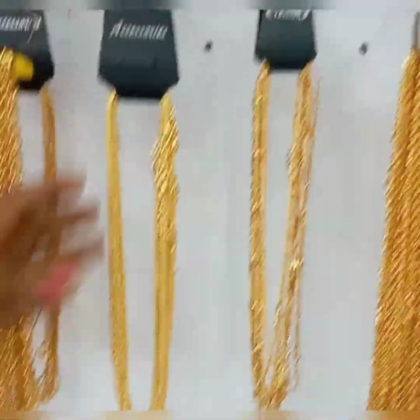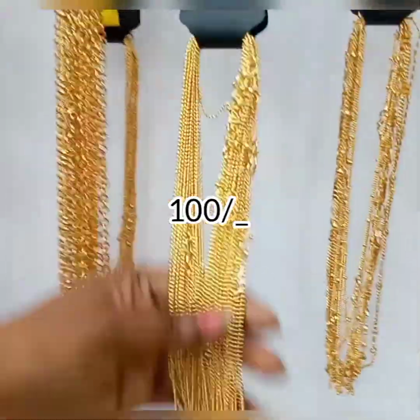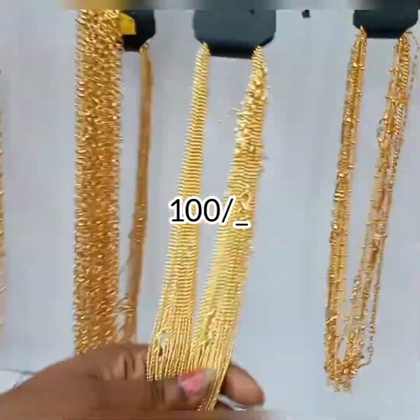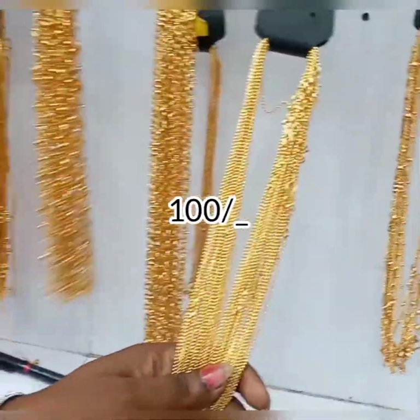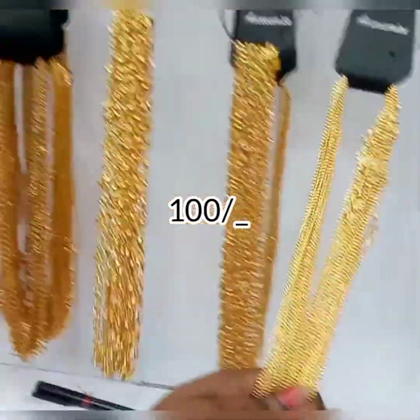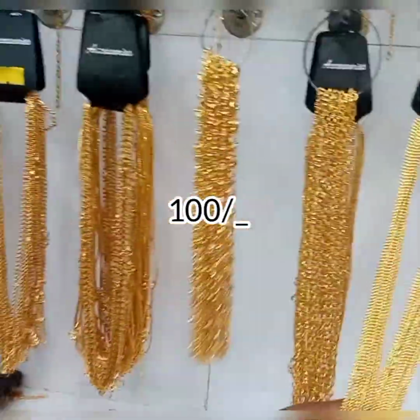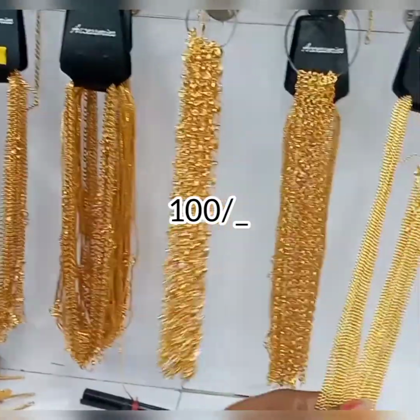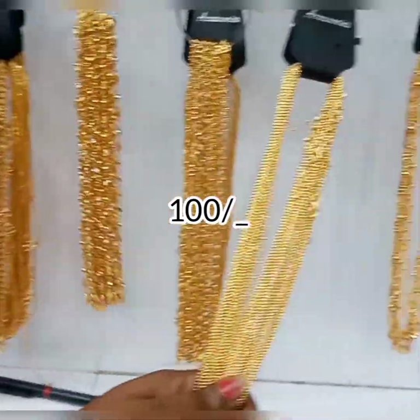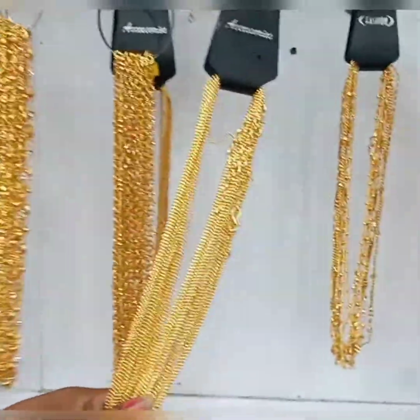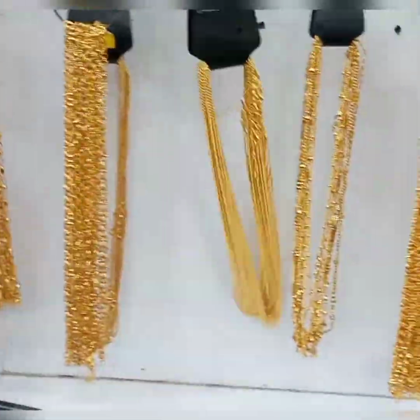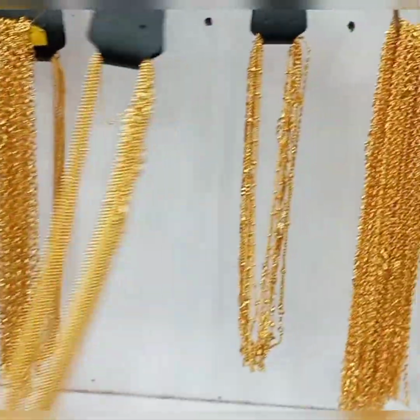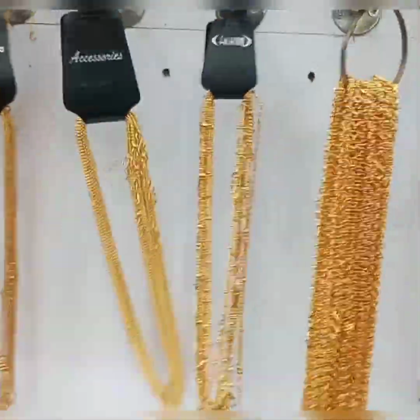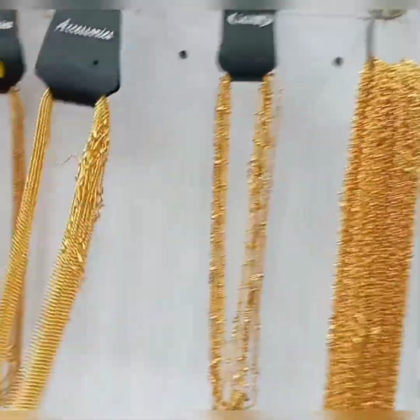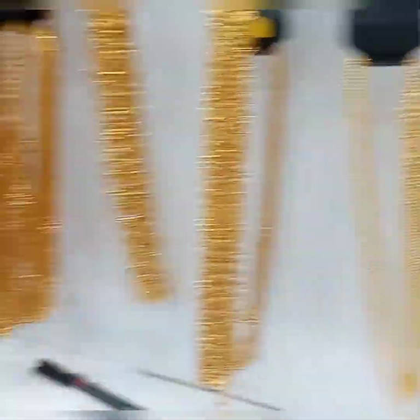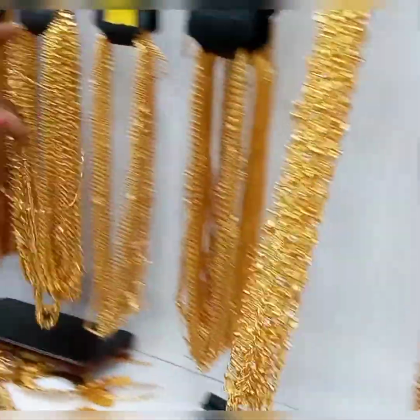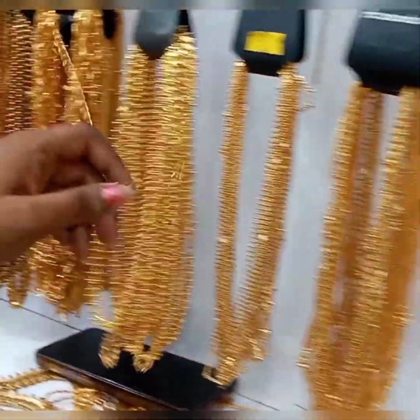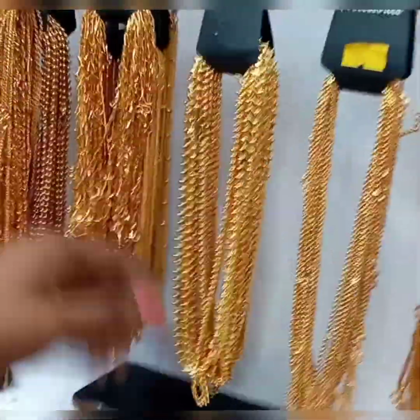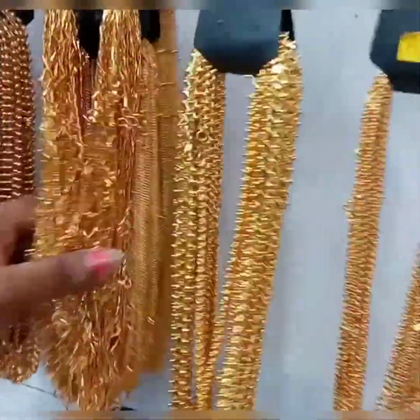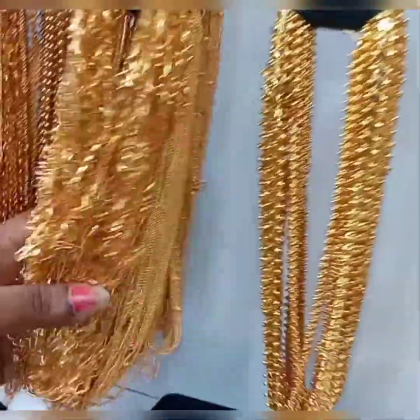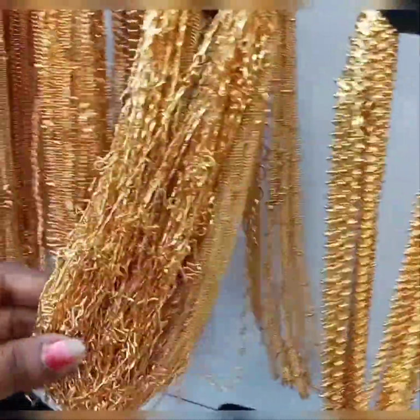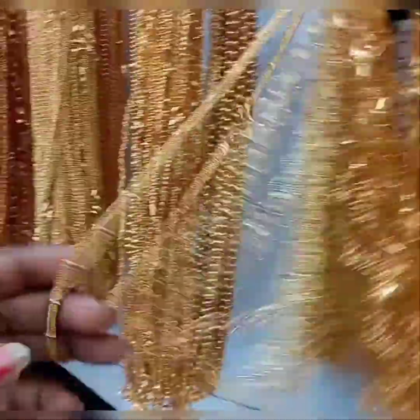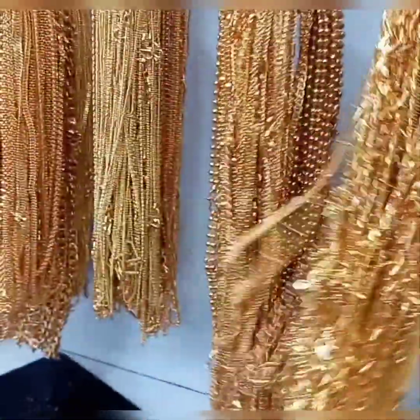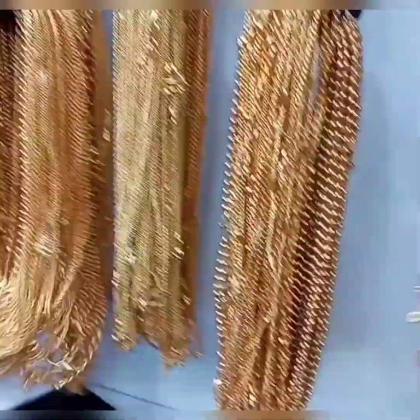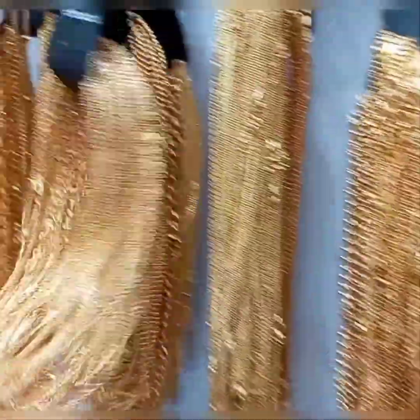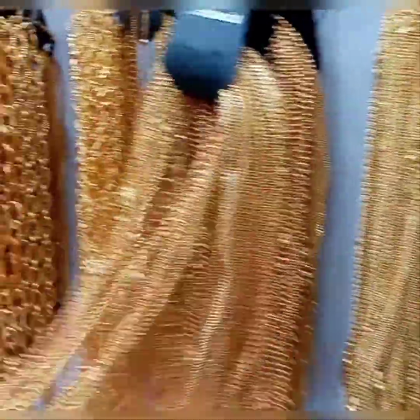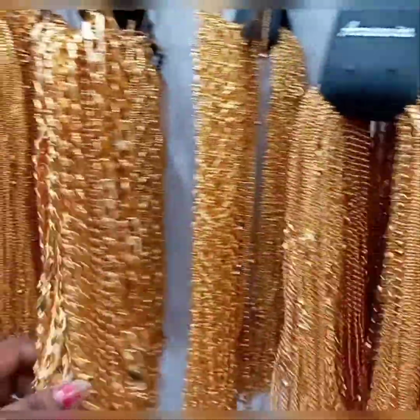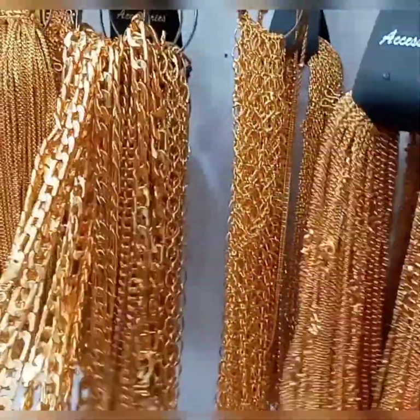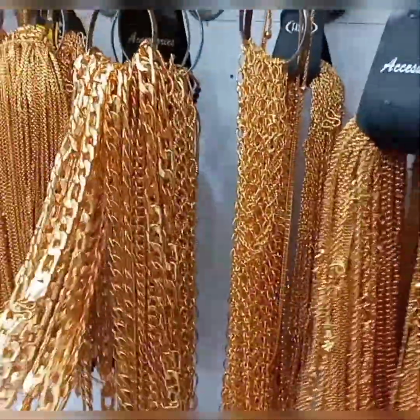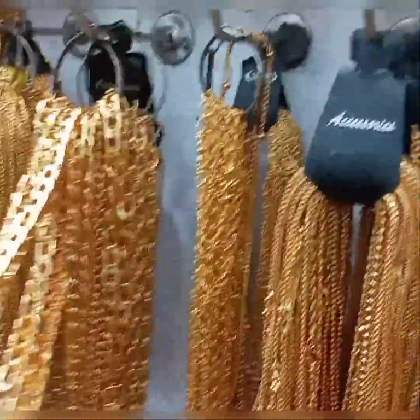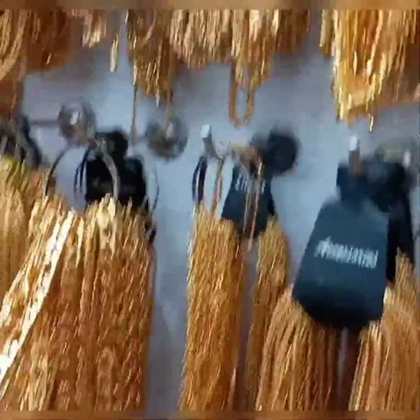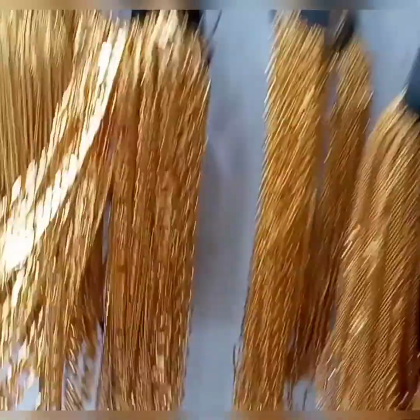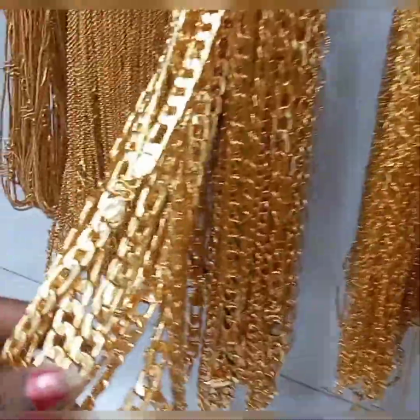There are short chains here. If you look at all chains, it is Rs. 100. These chains are Rs. 100 — 3.50 rupees. That's a great design.